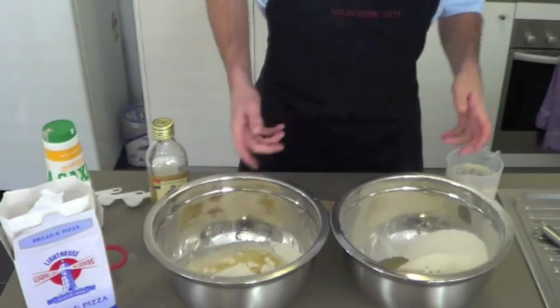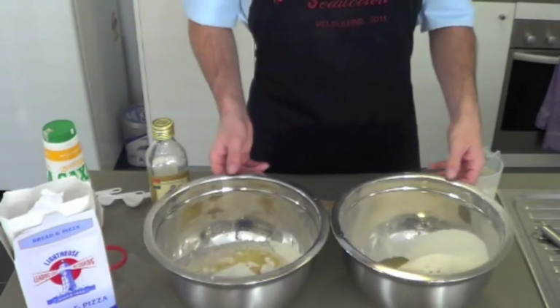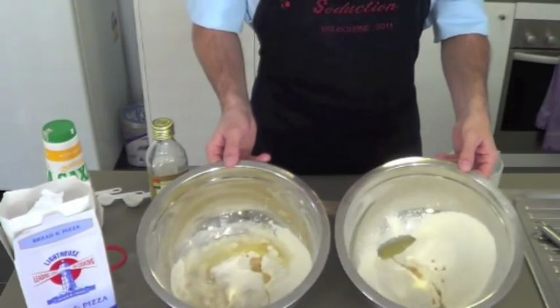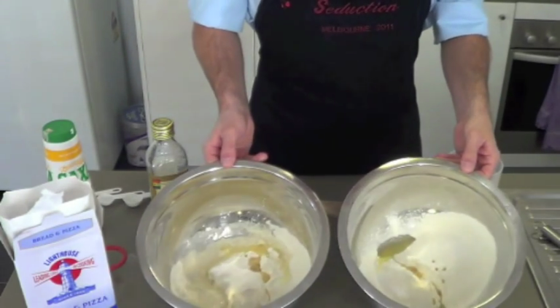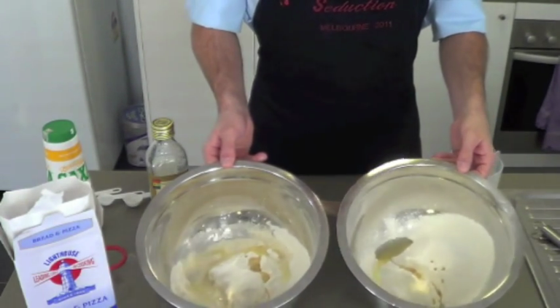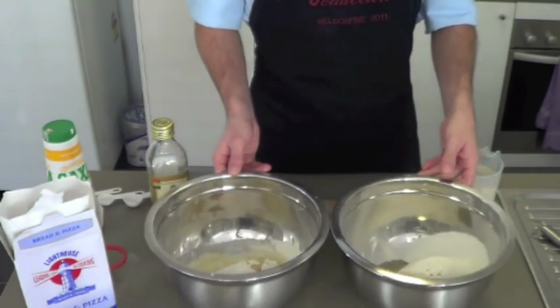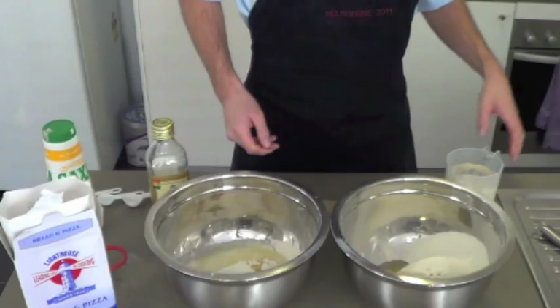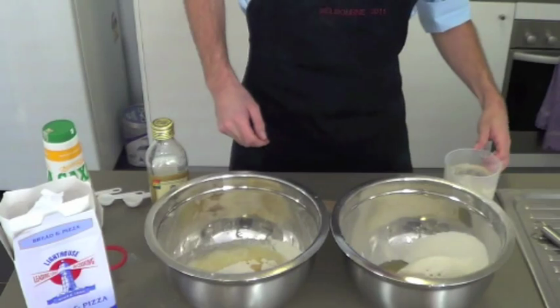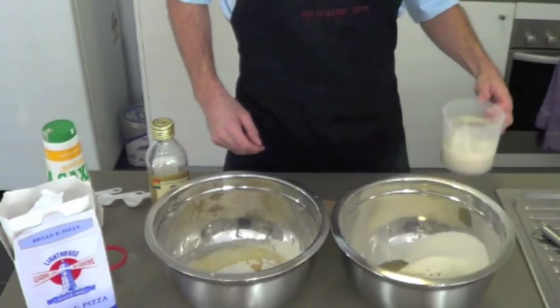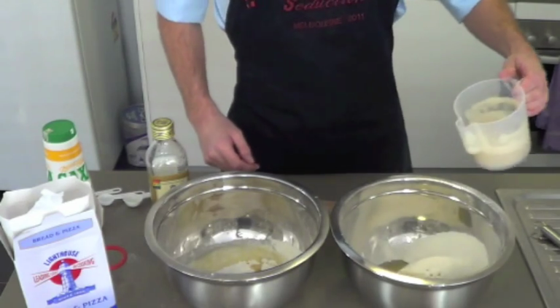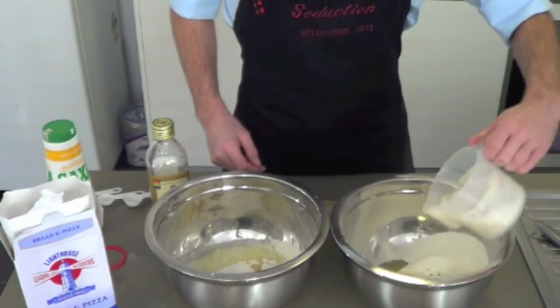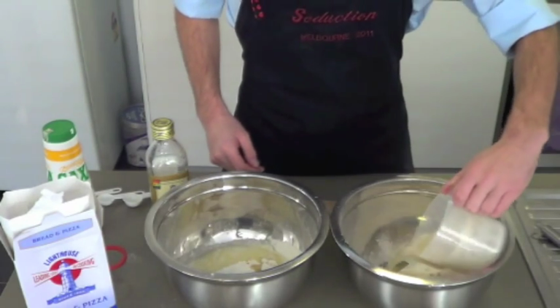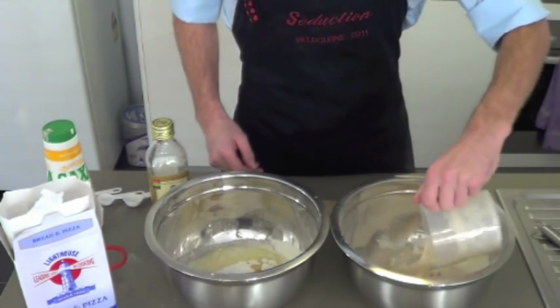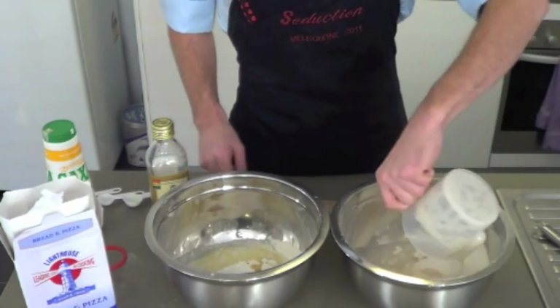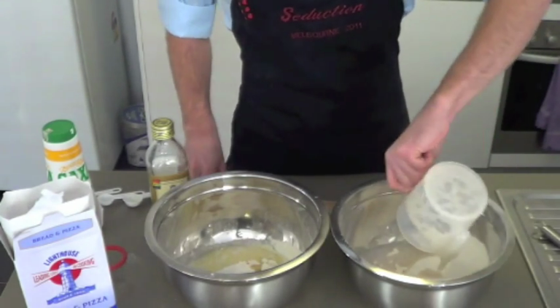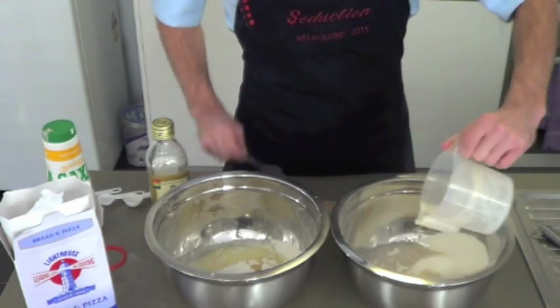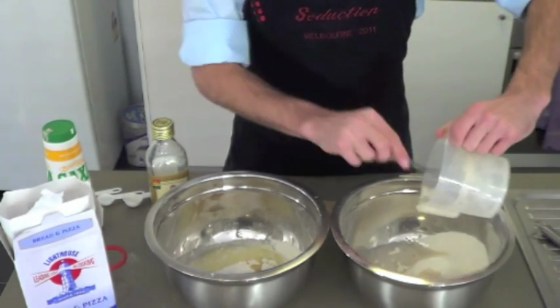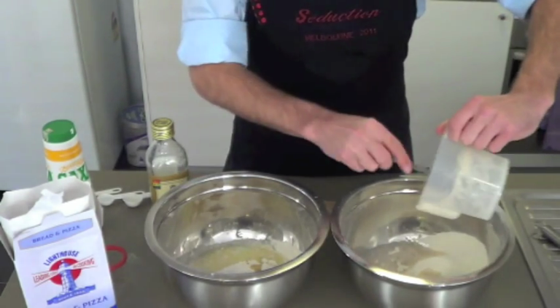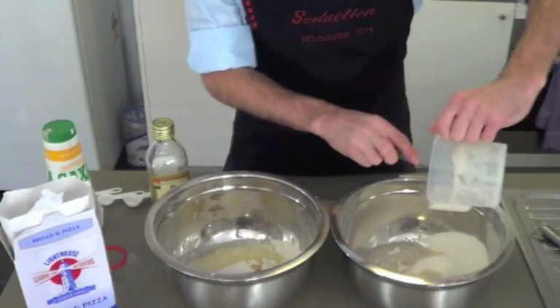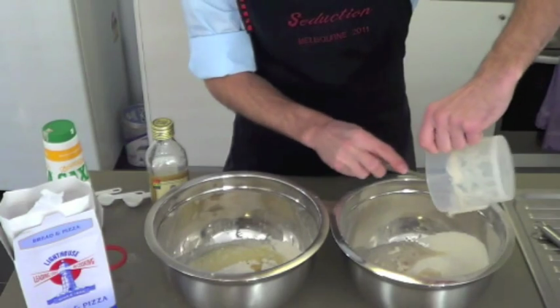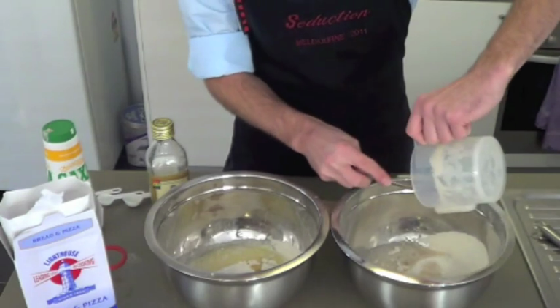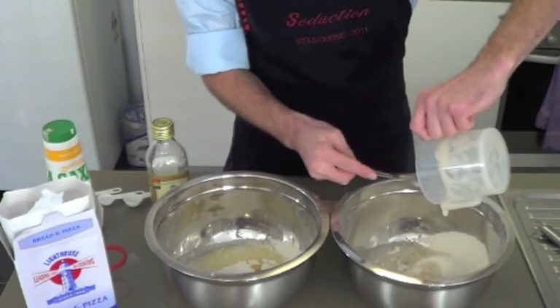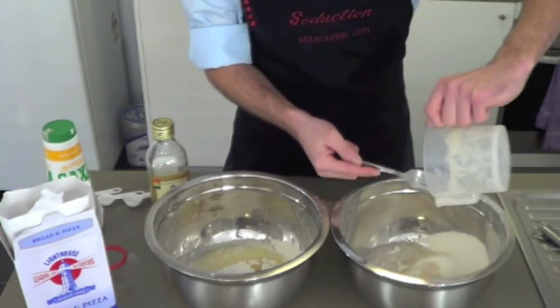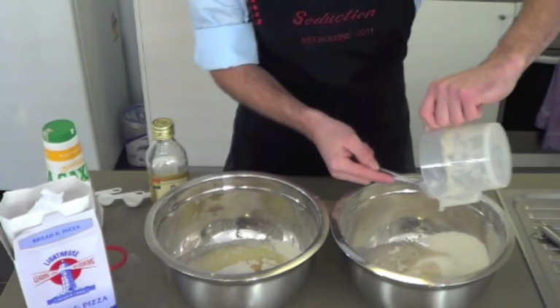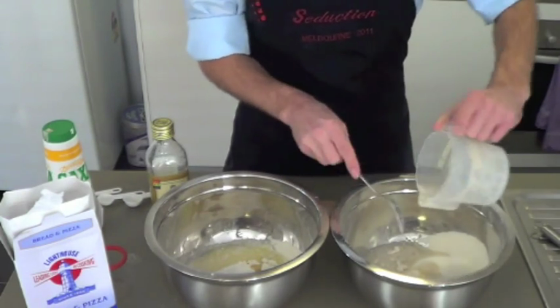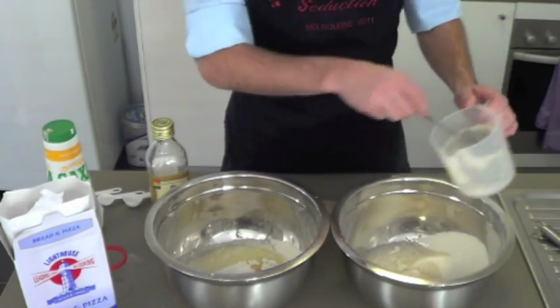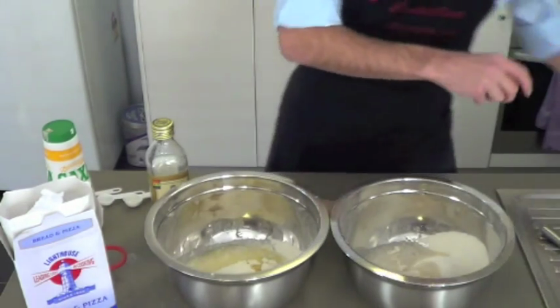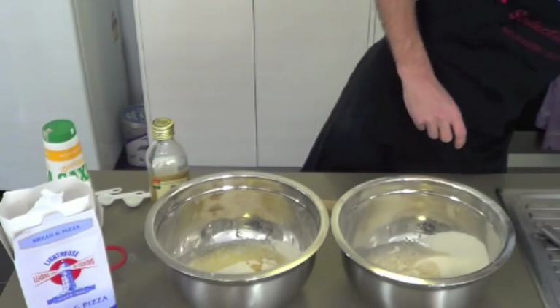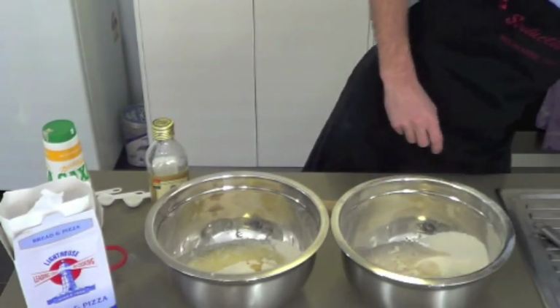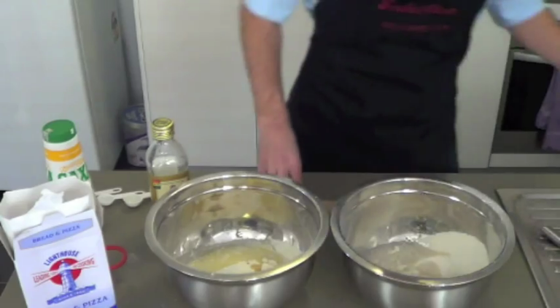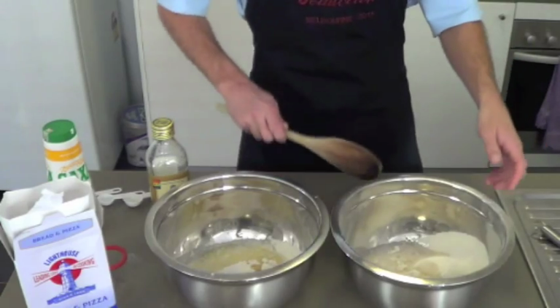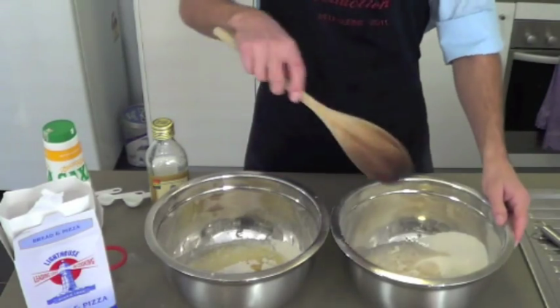Now that we've got all the ingredients in both bowls, we're just going to add the yeast mixture to this one, and then give them a good stir.